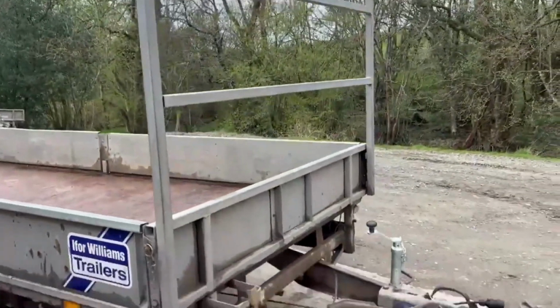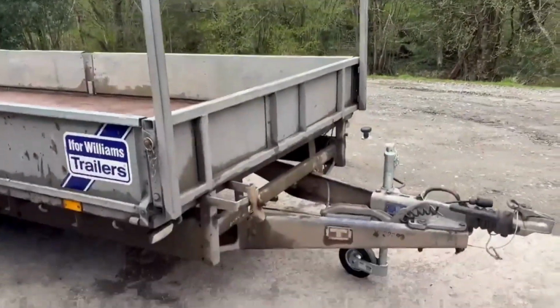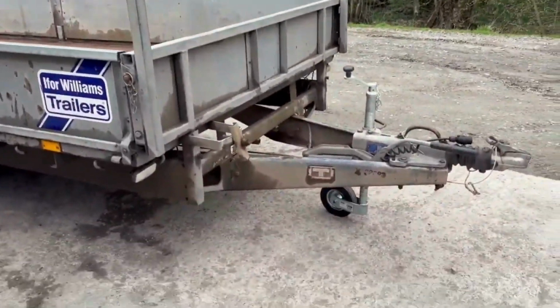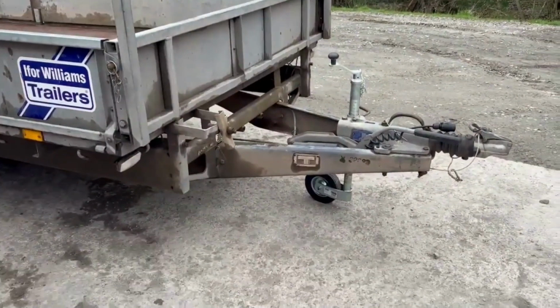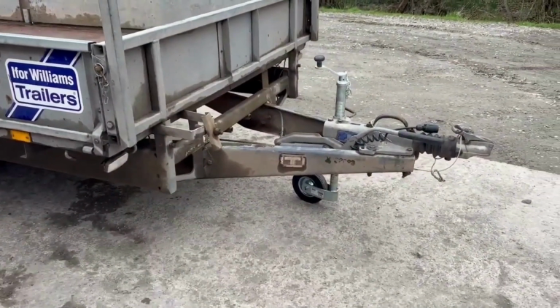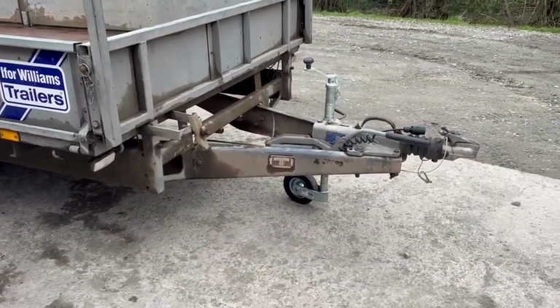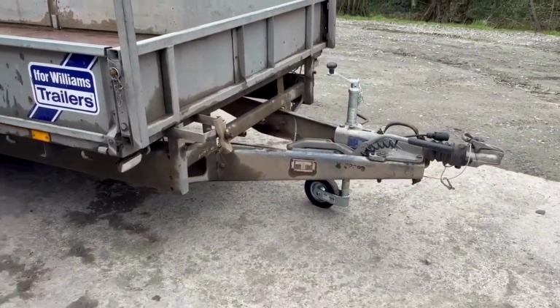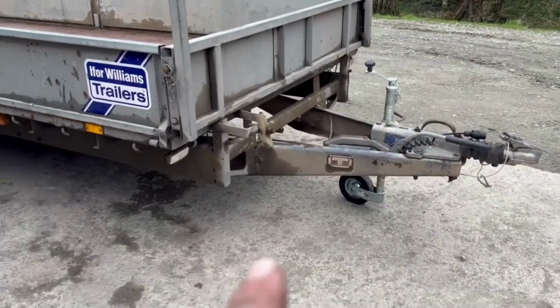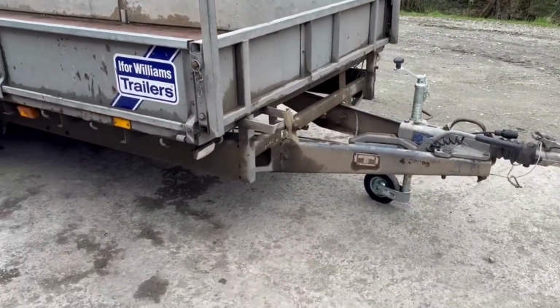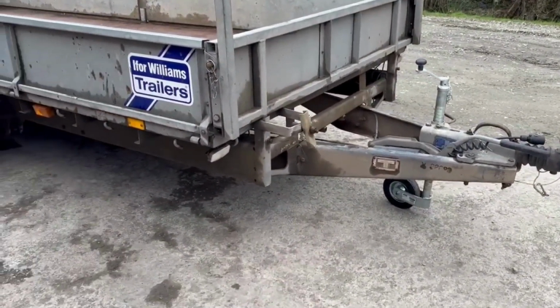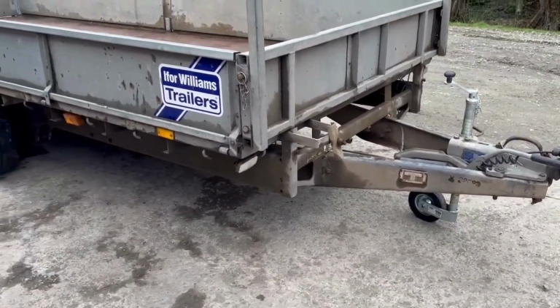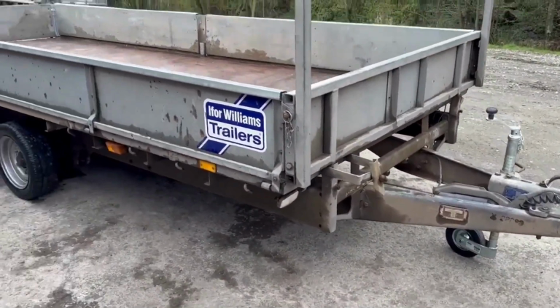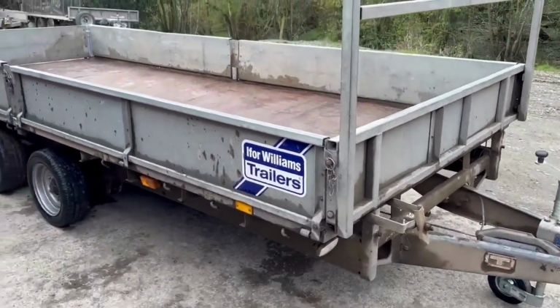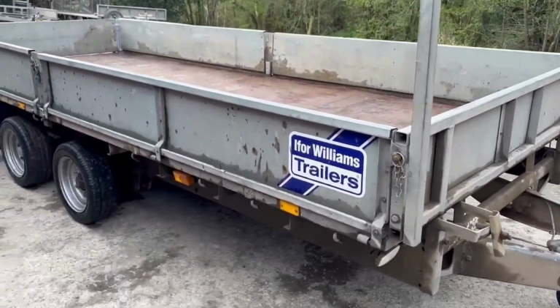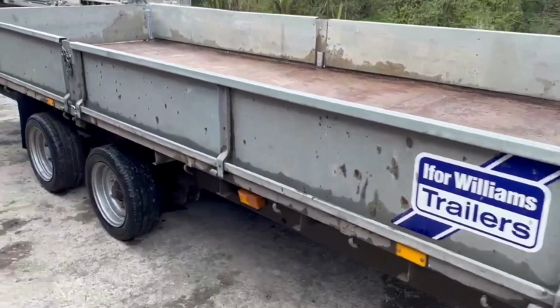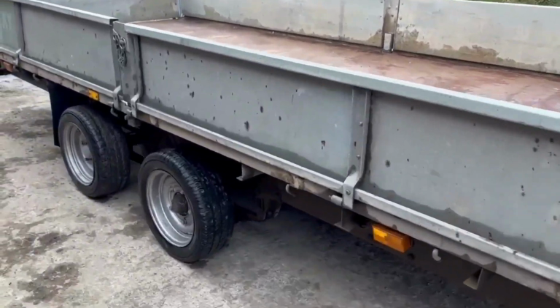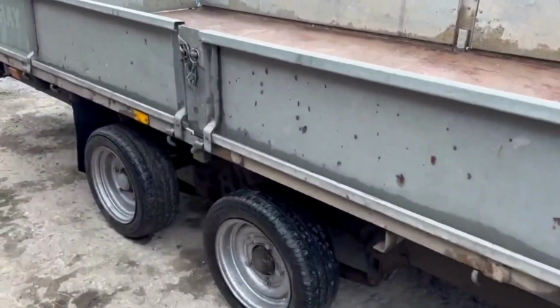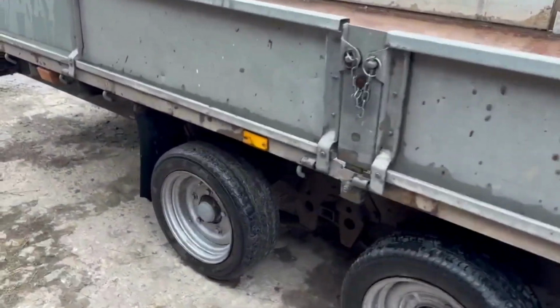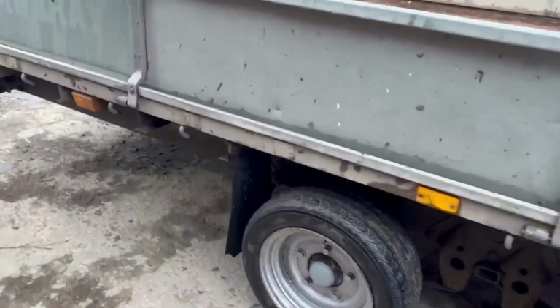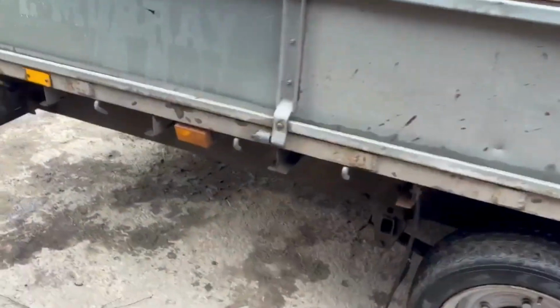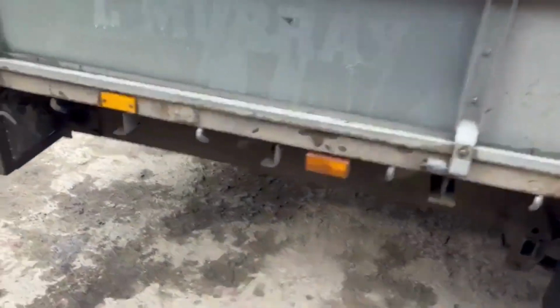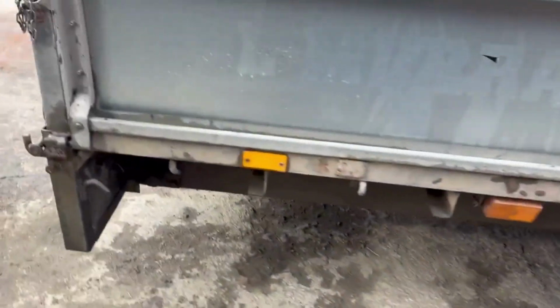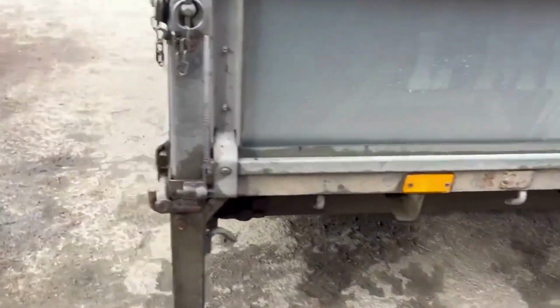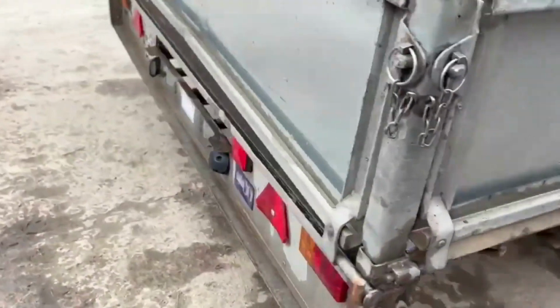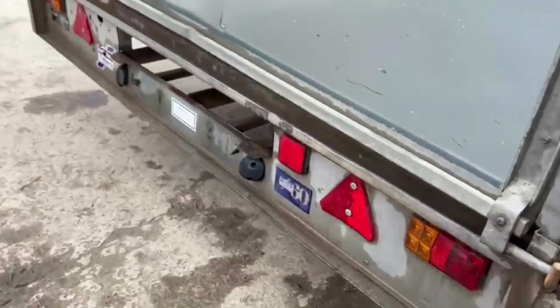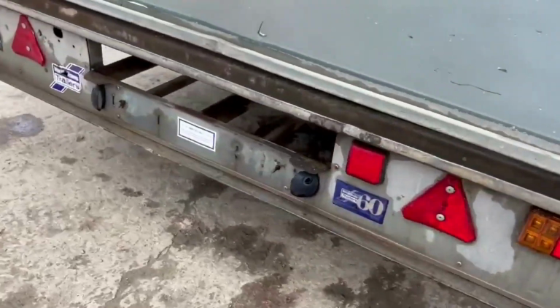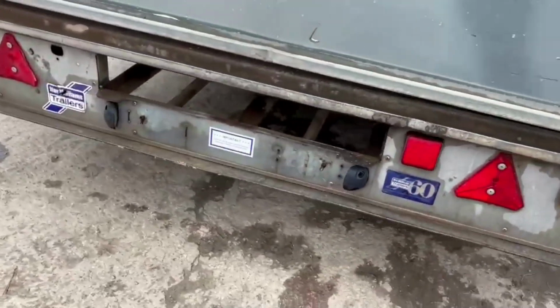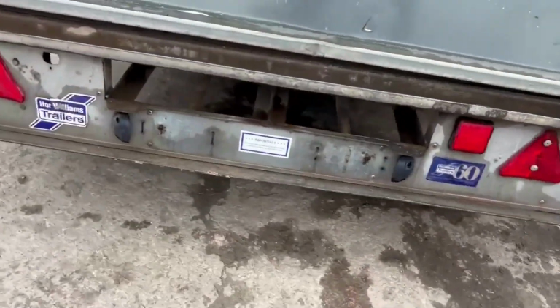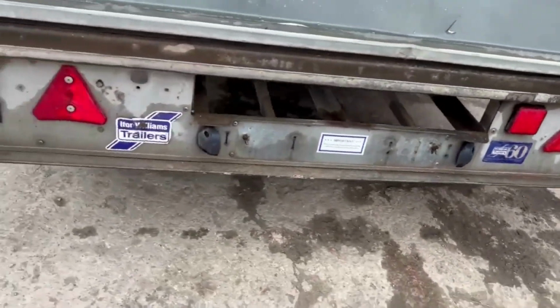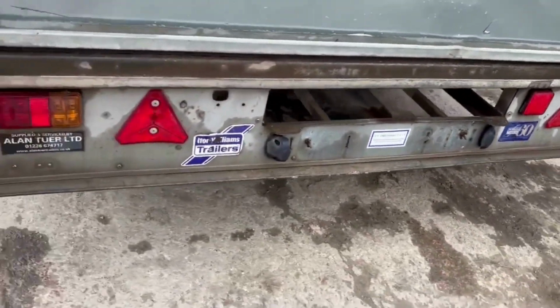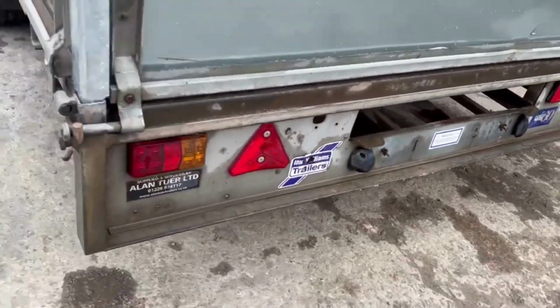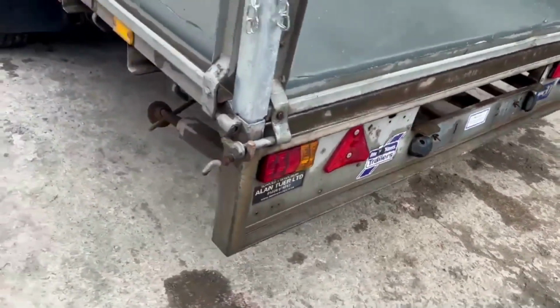It's got a ladder rack on the front here. It has no spare wheel. There are slots for the ramps at the back but we don't have any ramps for it - there's a slot there if you want to slot them in.